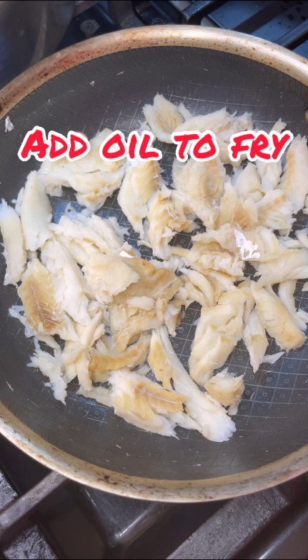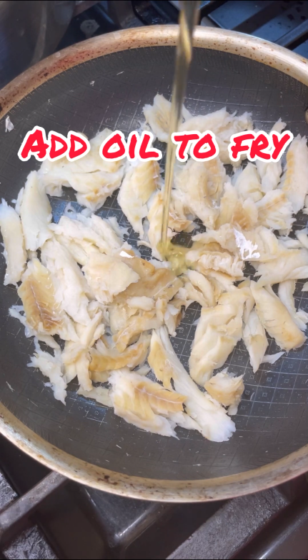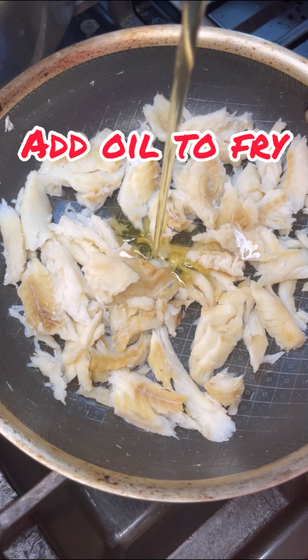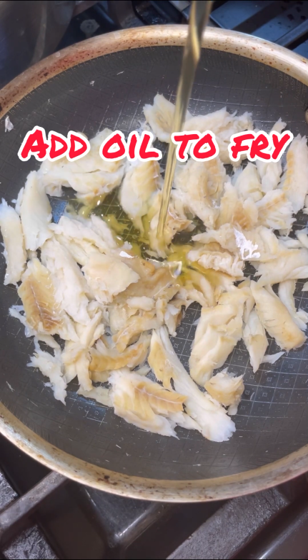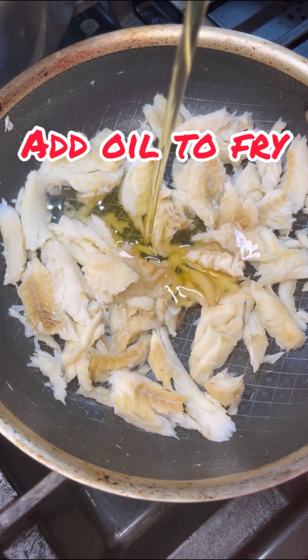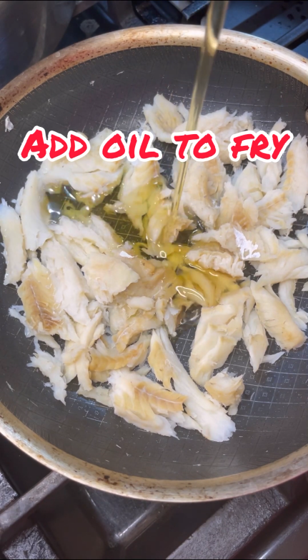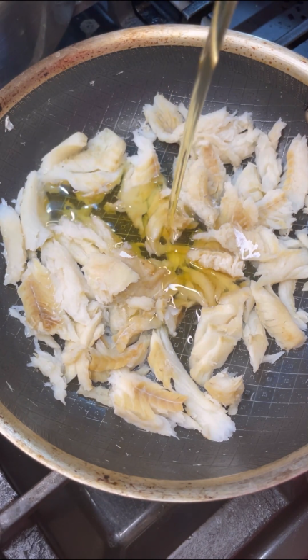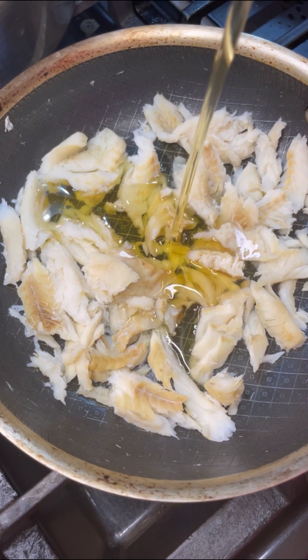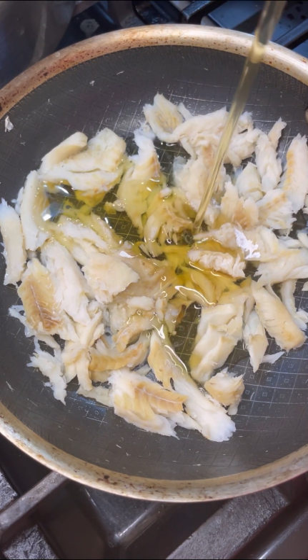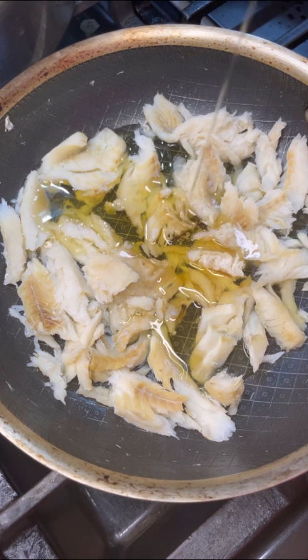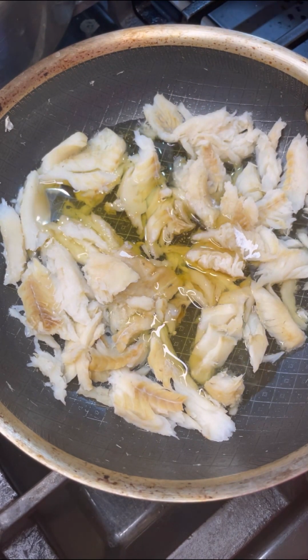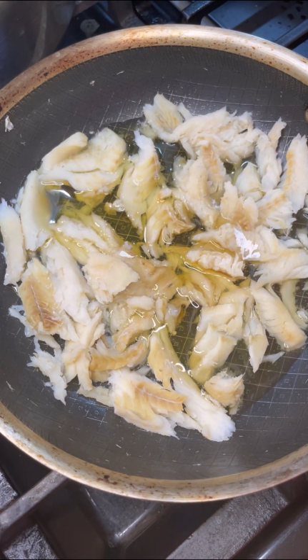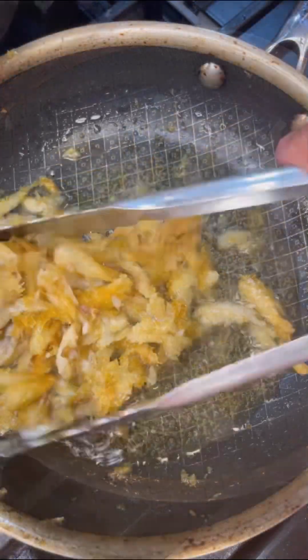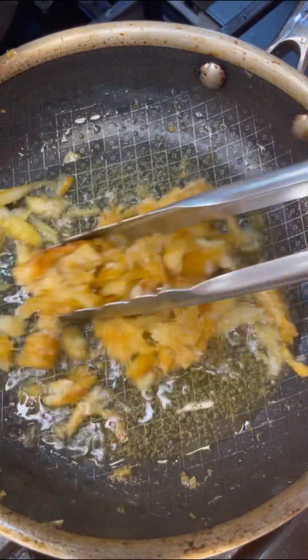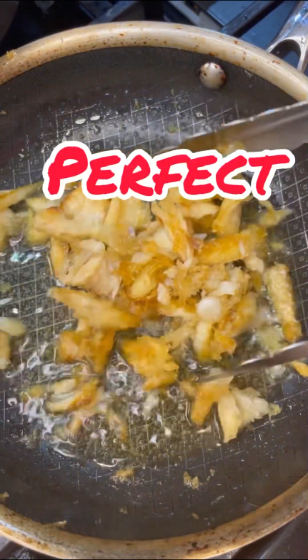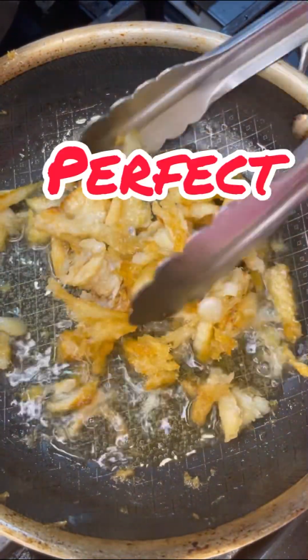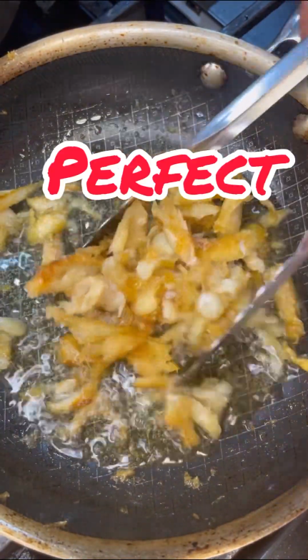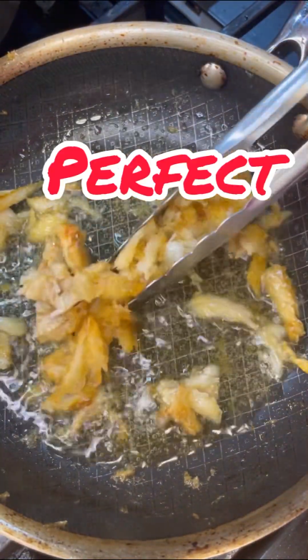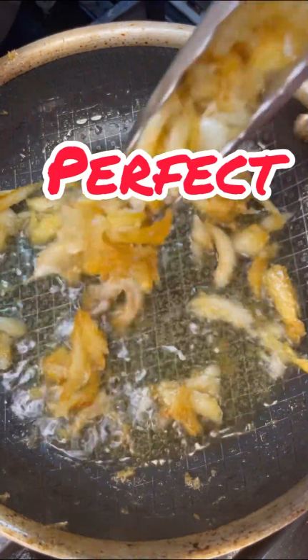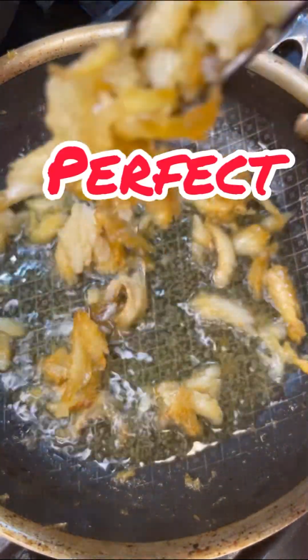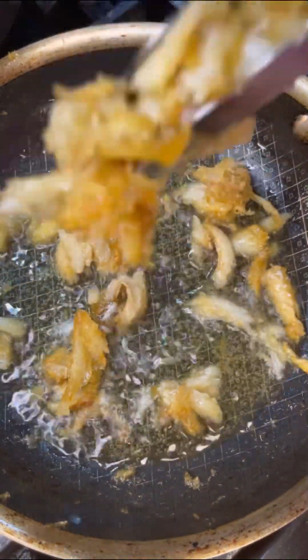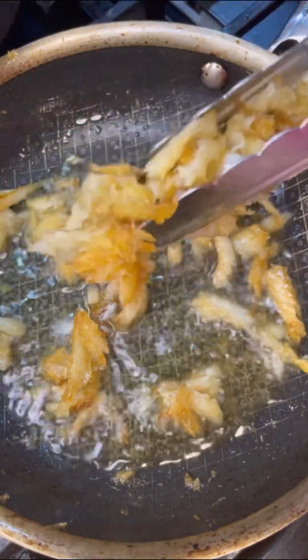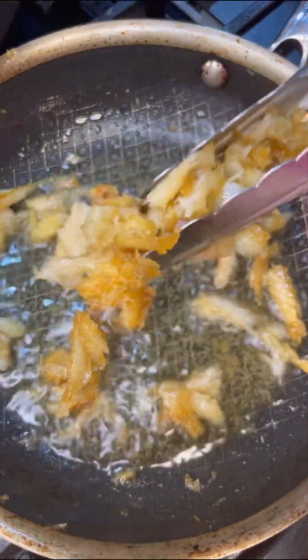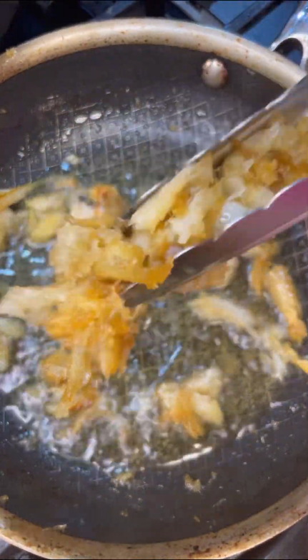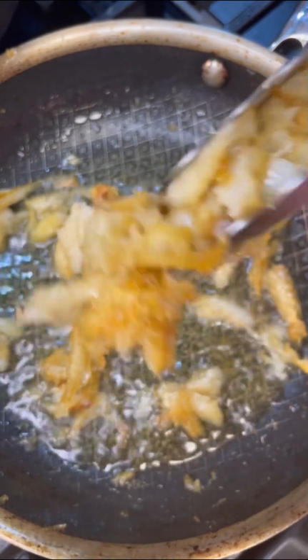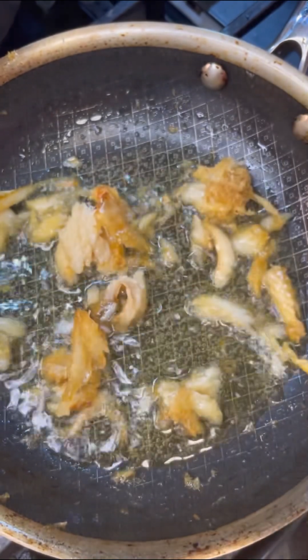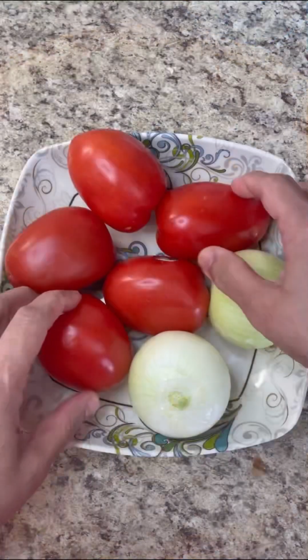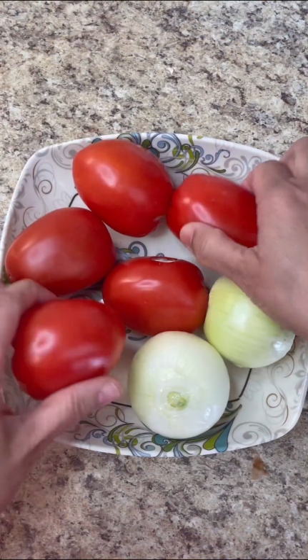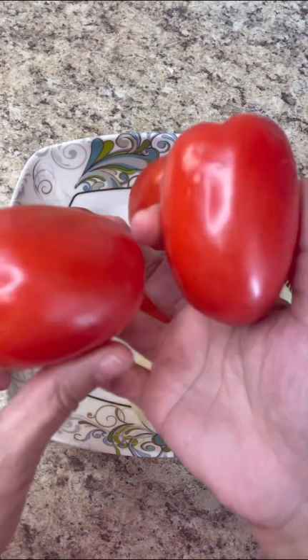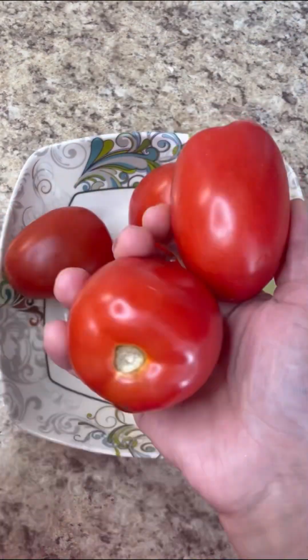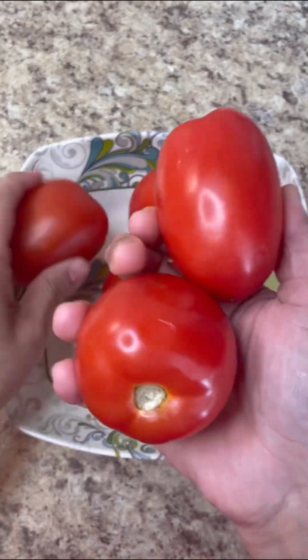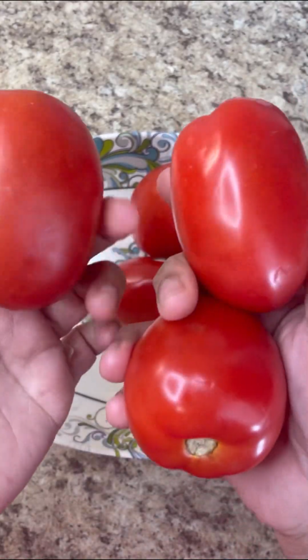Put my codfish in my non-stick, add a generous amount of oil, give it a good fry until it's beautiful and golden brown. Perfect — let's take that out. Now to continue my codfish and tomato, here's my ripe plum tomato.